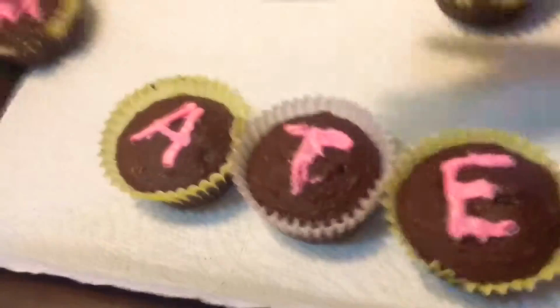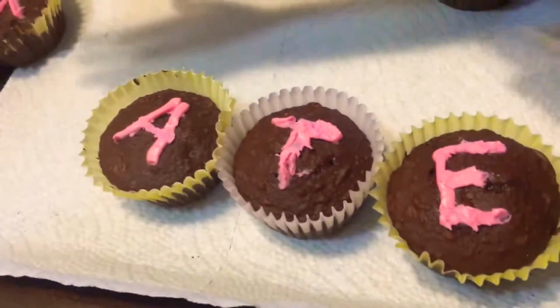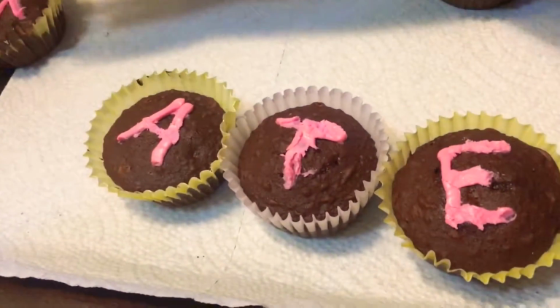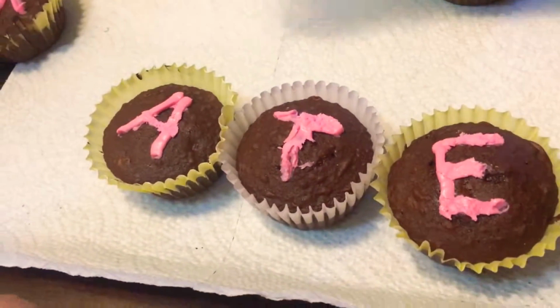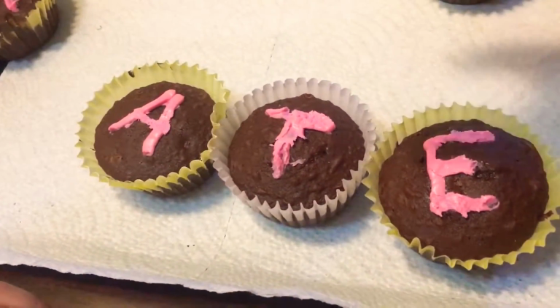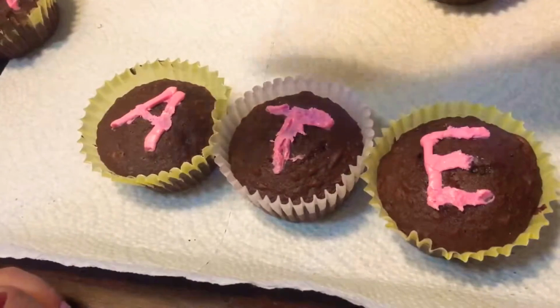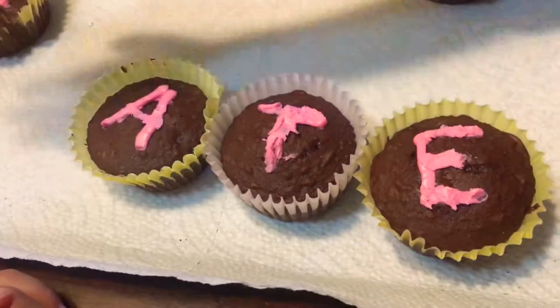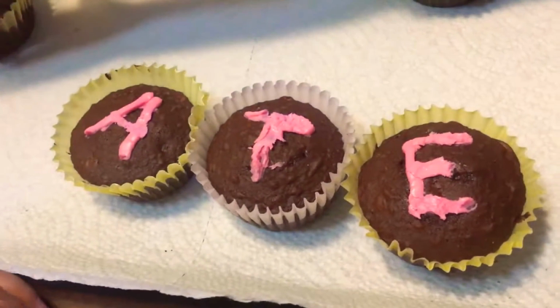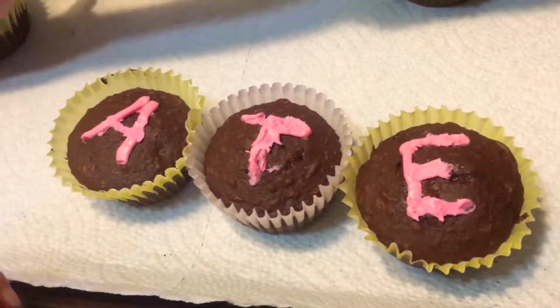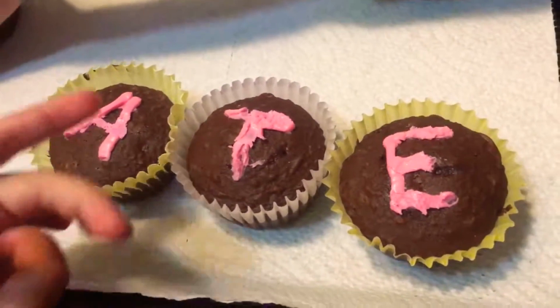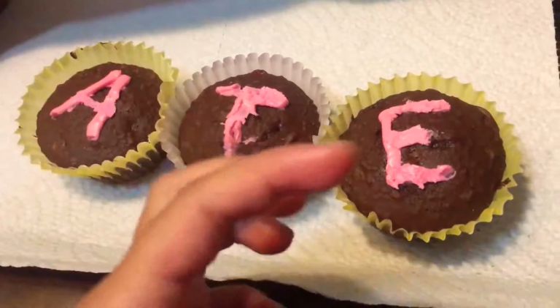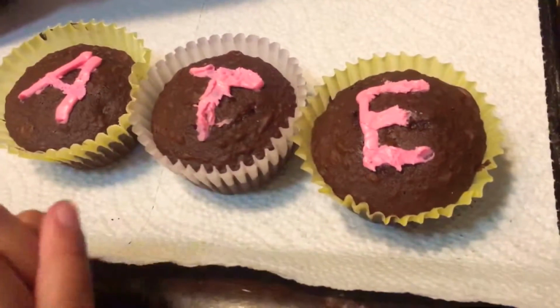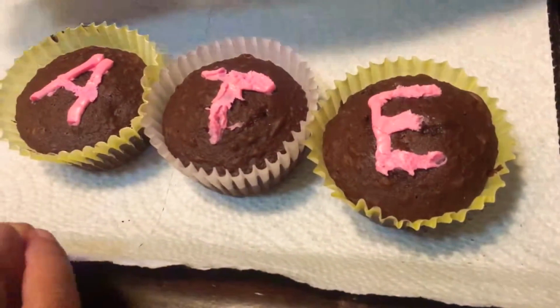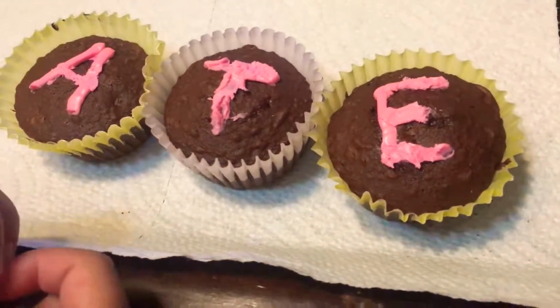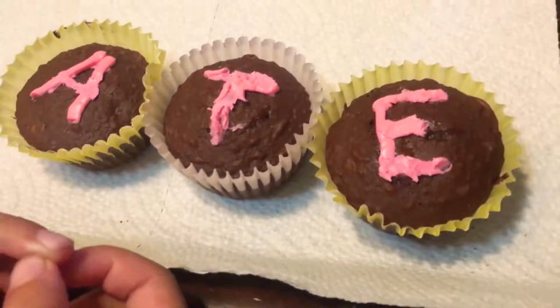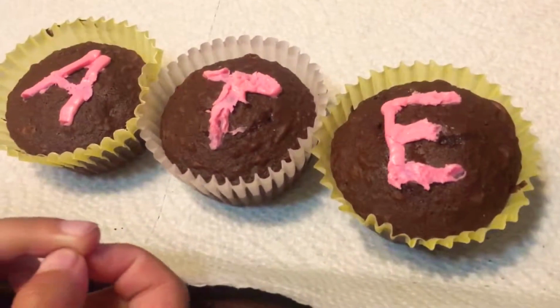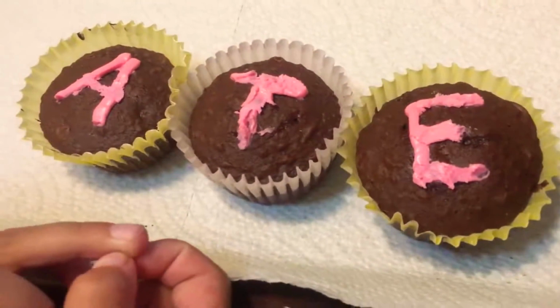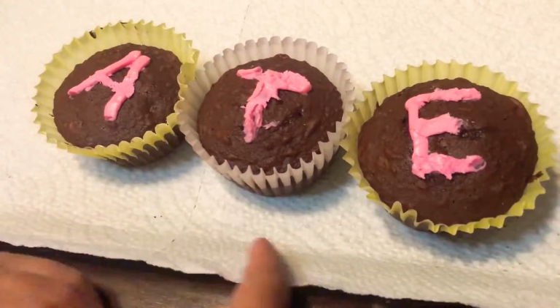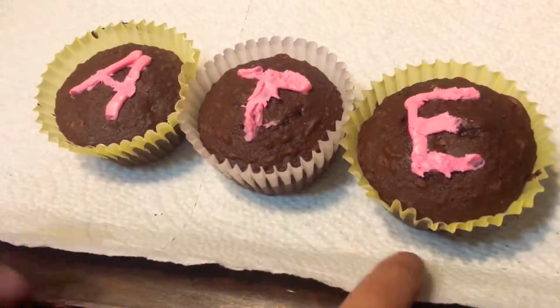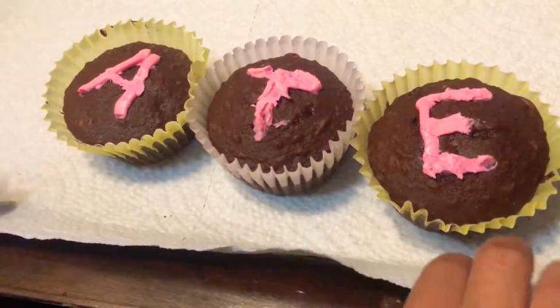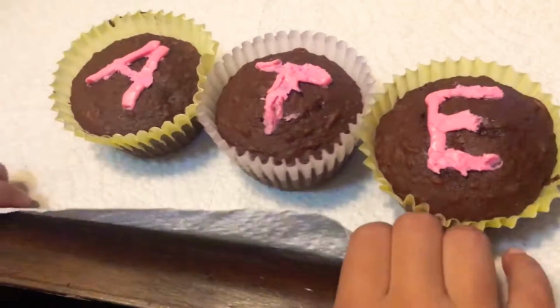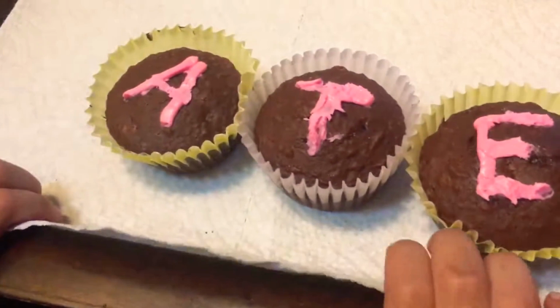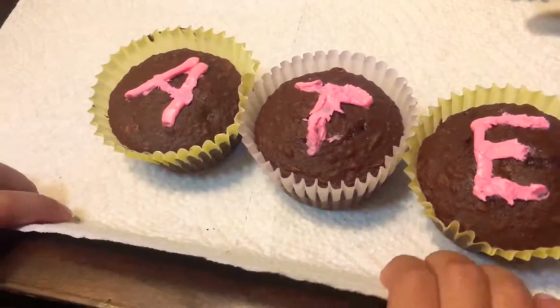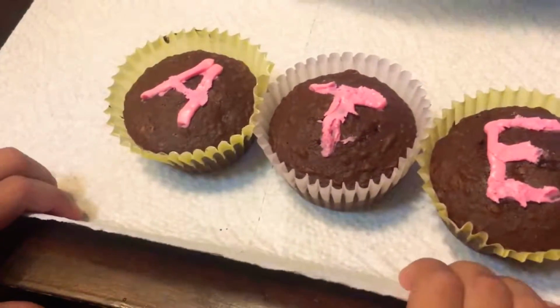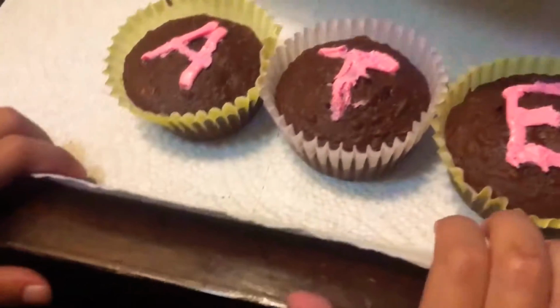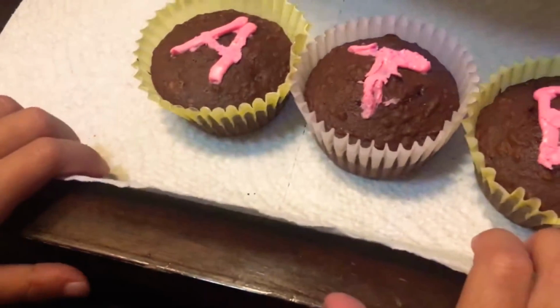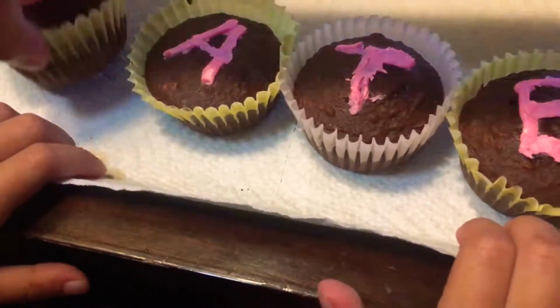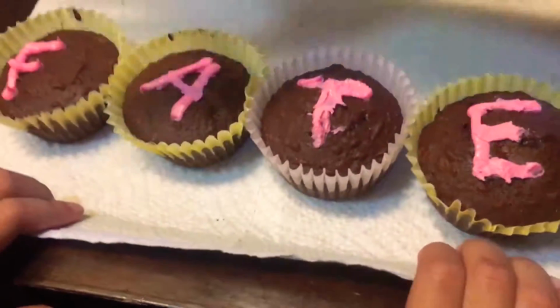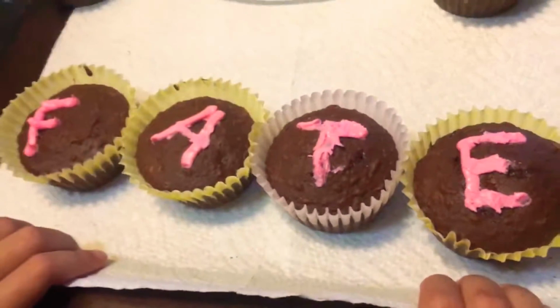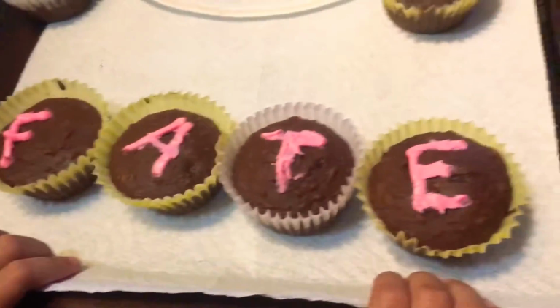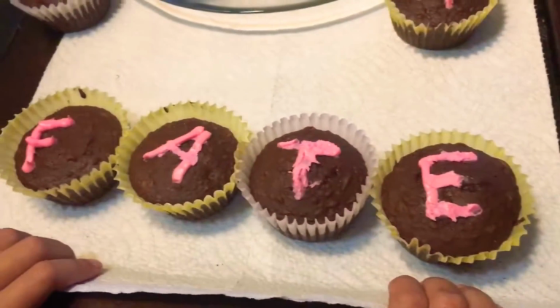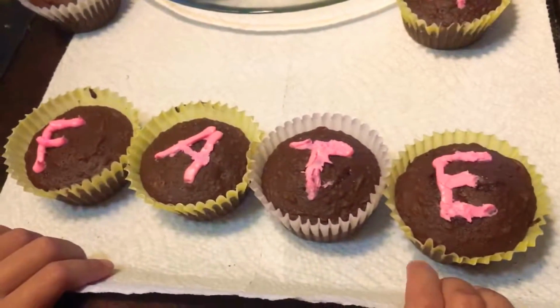A-ta-uh. A-ta-uh. It says A-ta-uh. Can you do that? Okay. A-ta-uh.